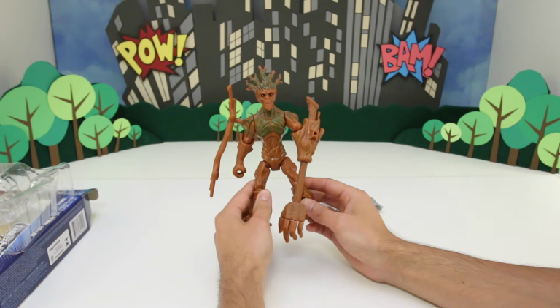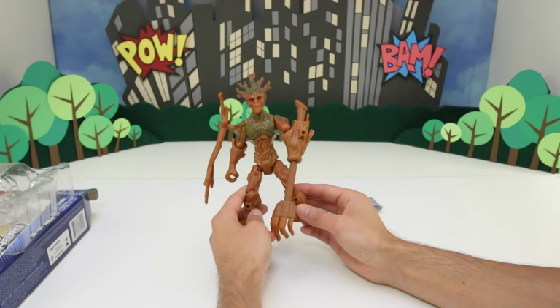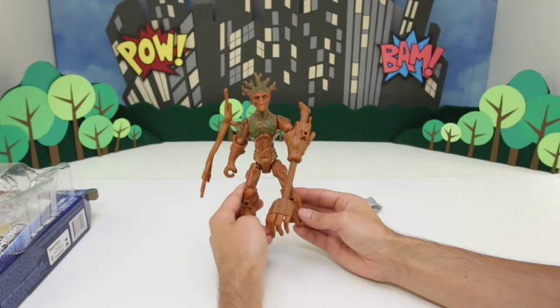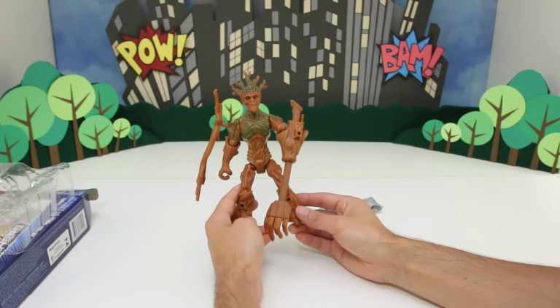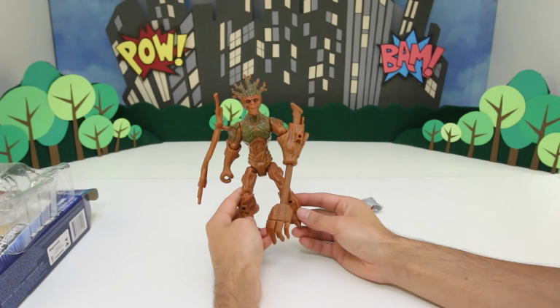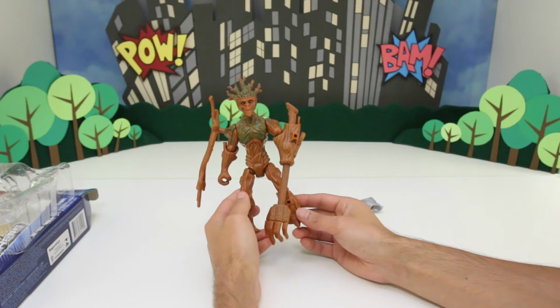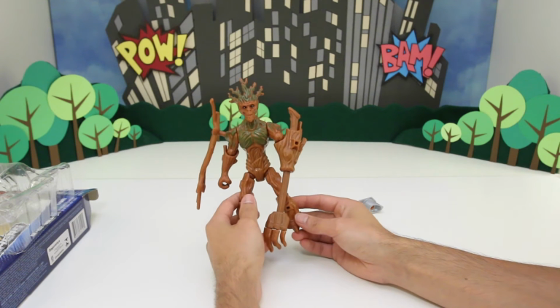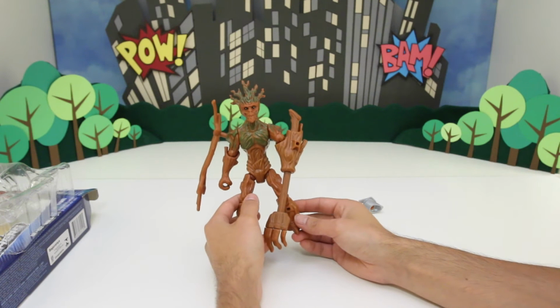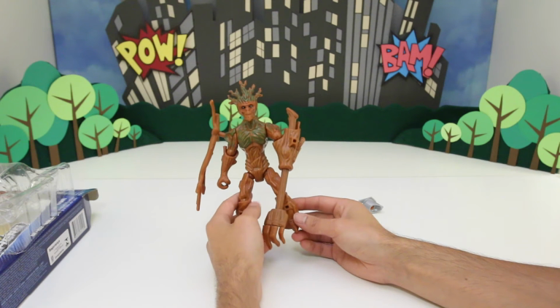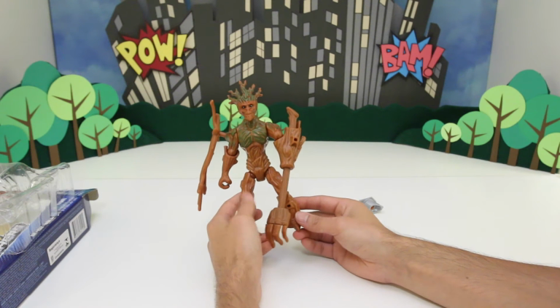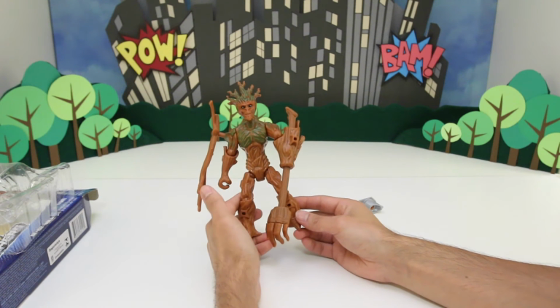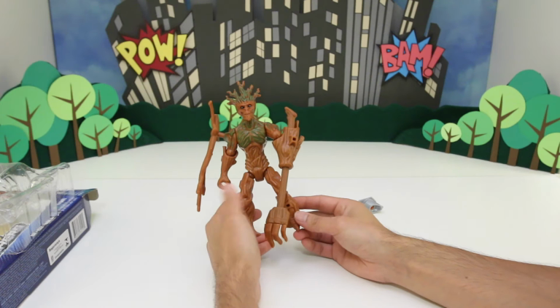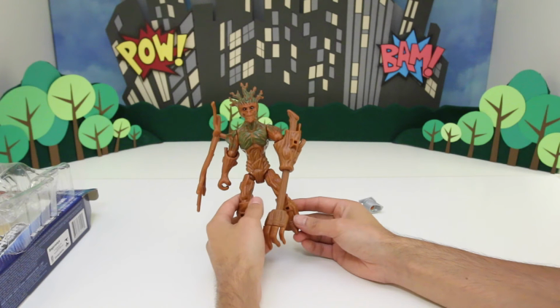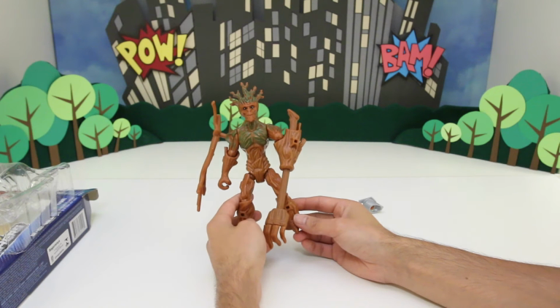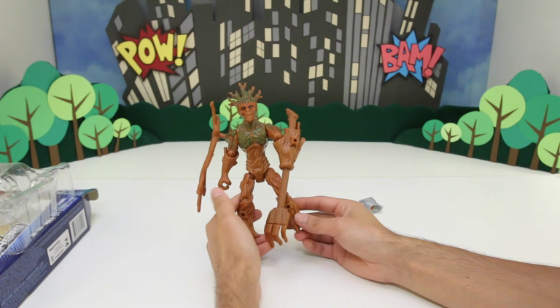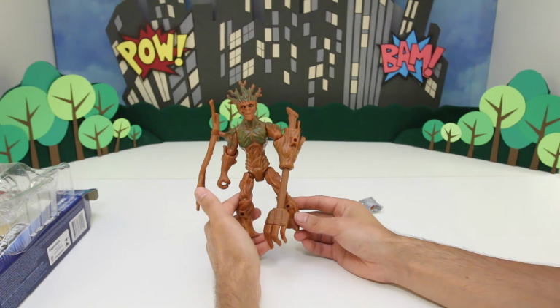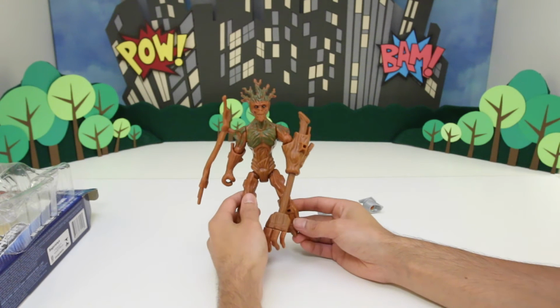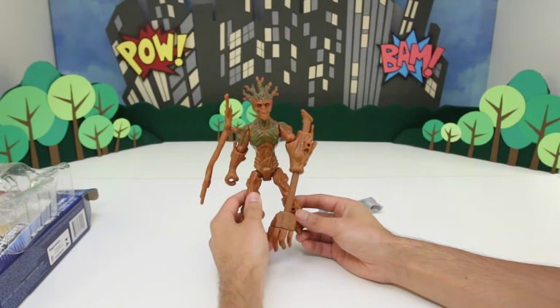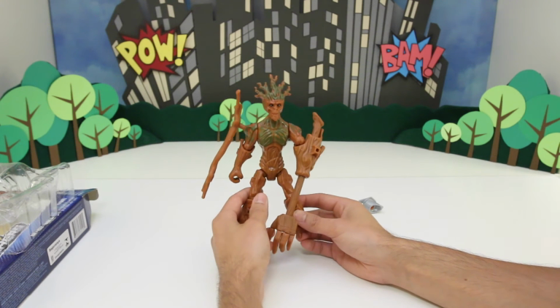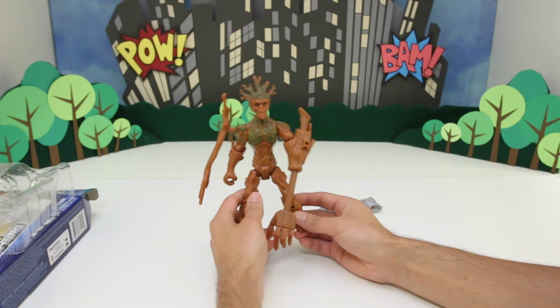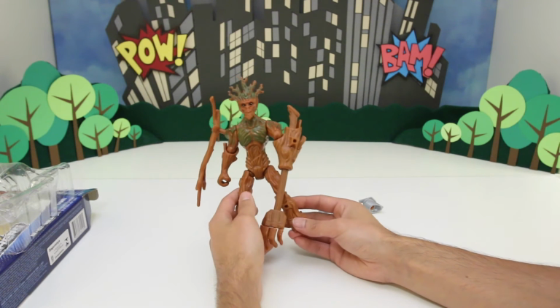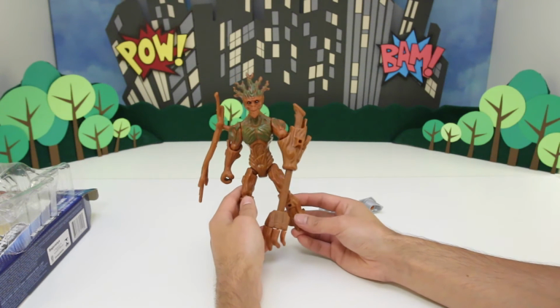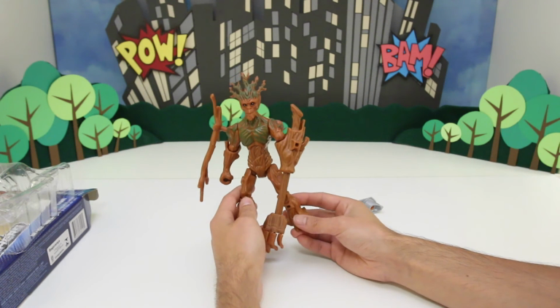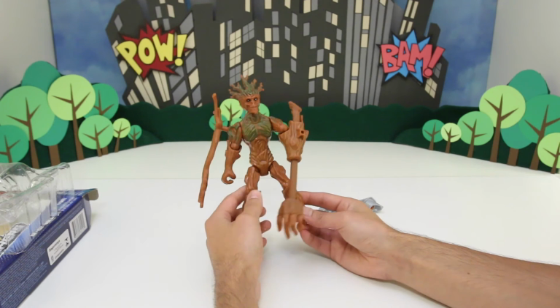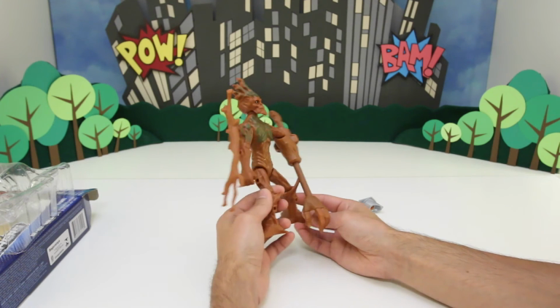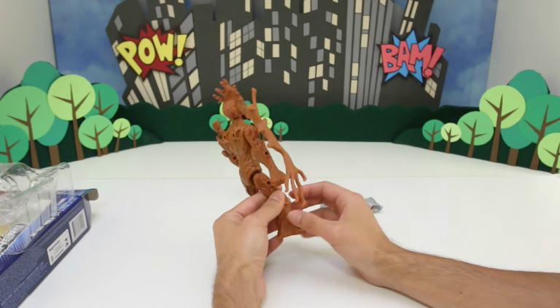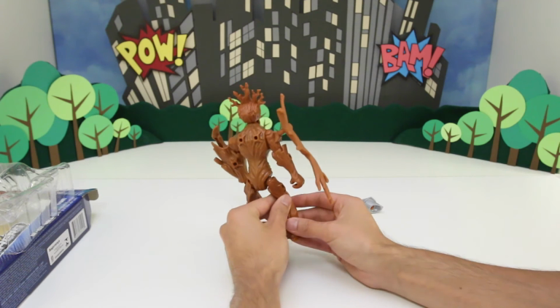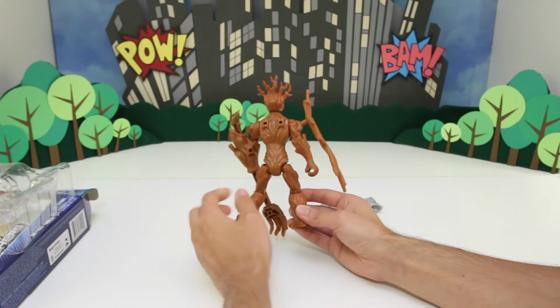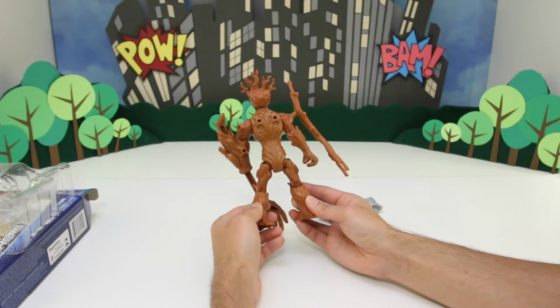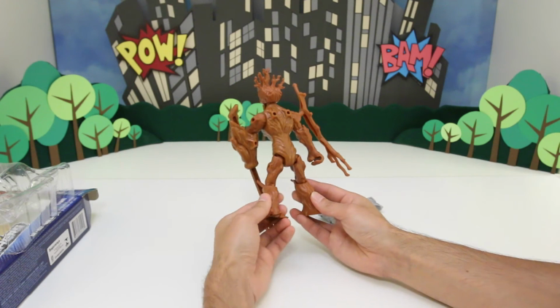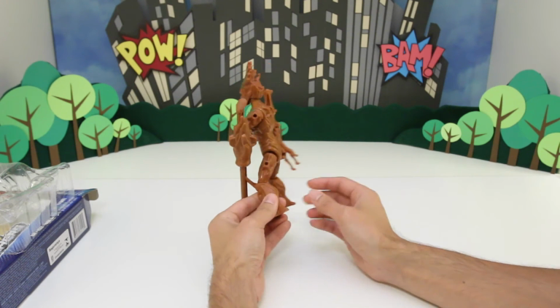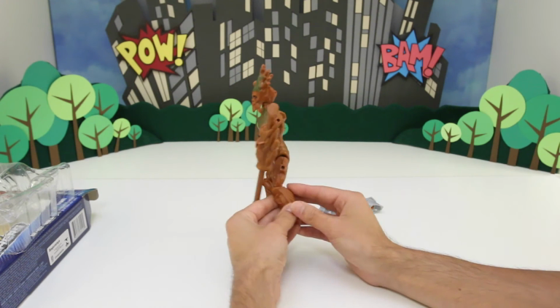And Groot, although he doesn't talk much, he usually just says 'Groot' or 'I am Groot.' So he's very smart — even though he doesn't talk much, he is apparently a genius, very very smart, even though he doesn't say much.